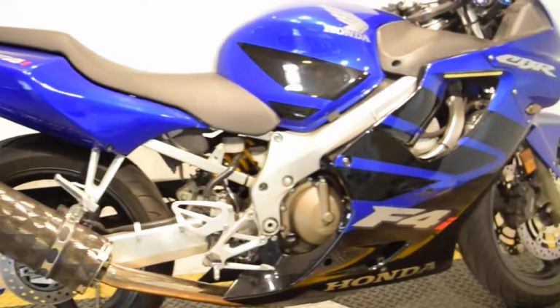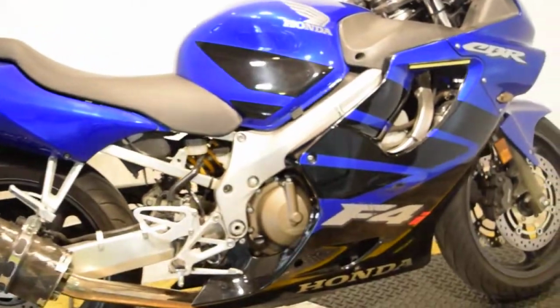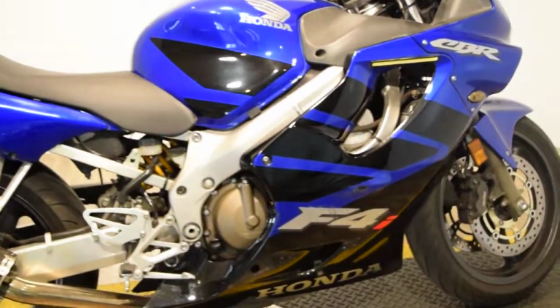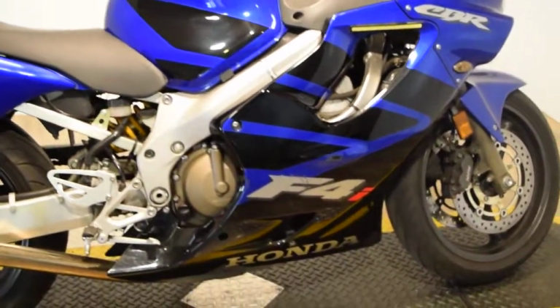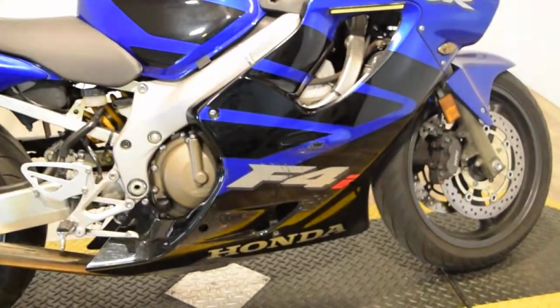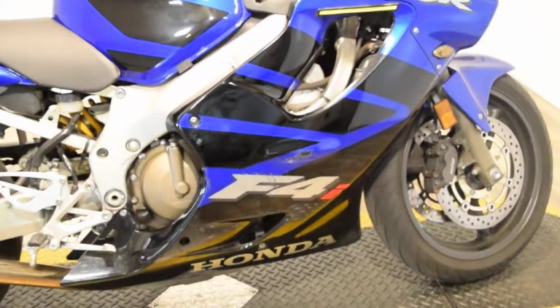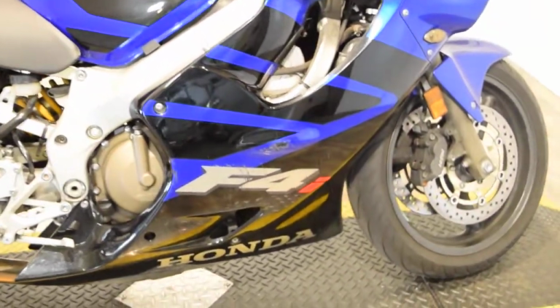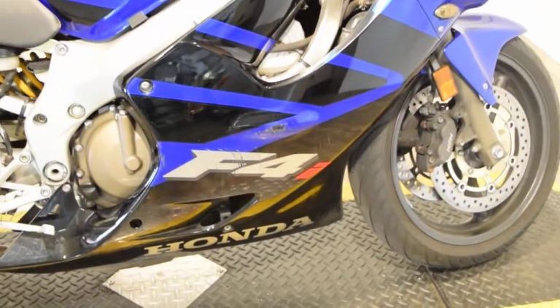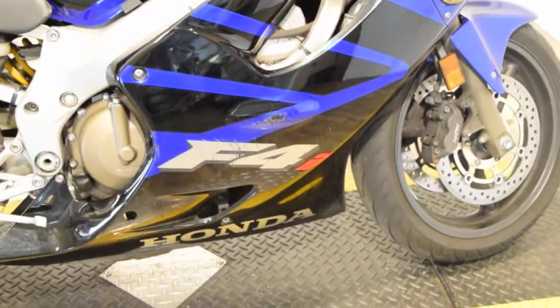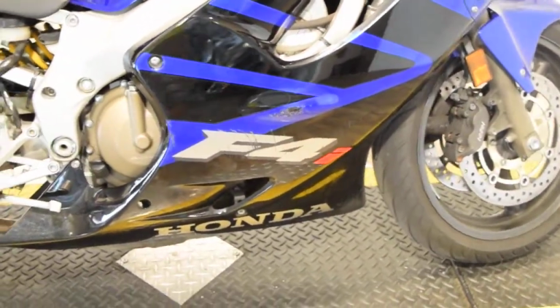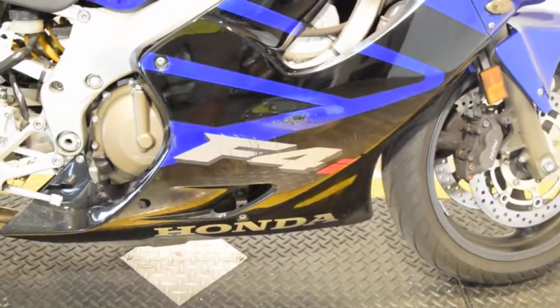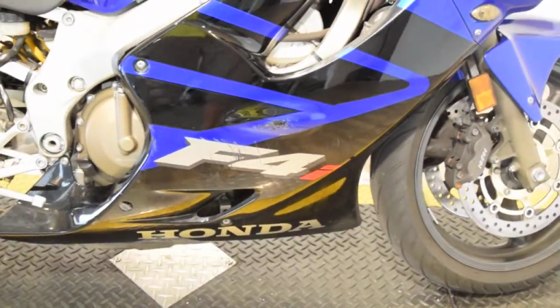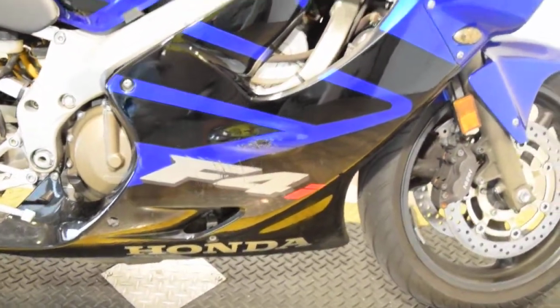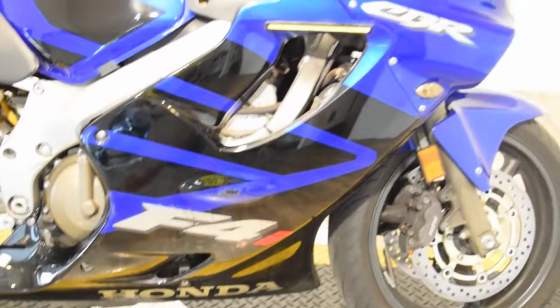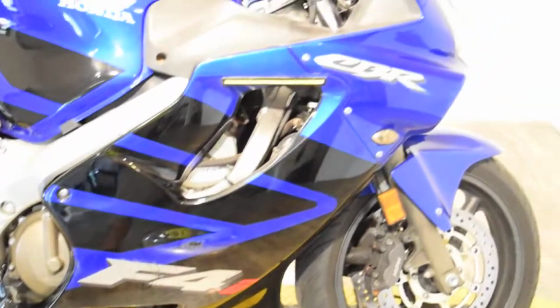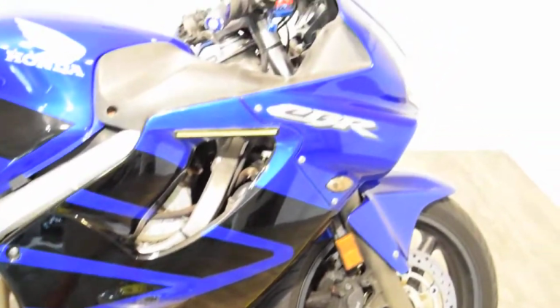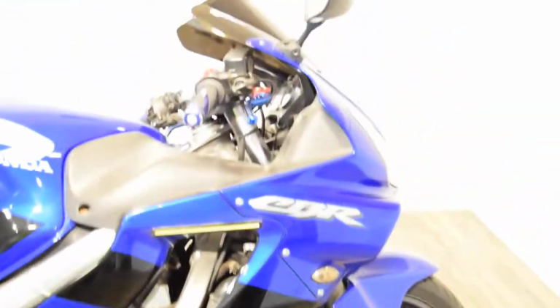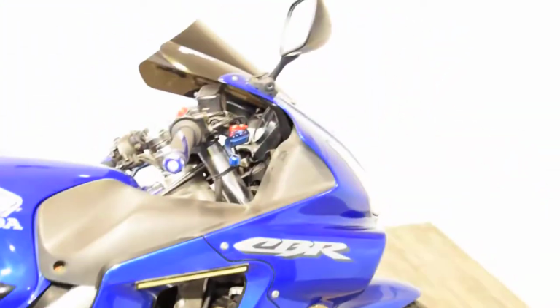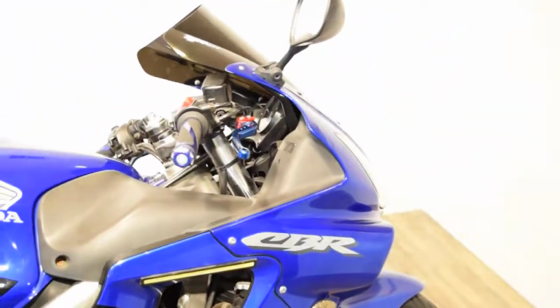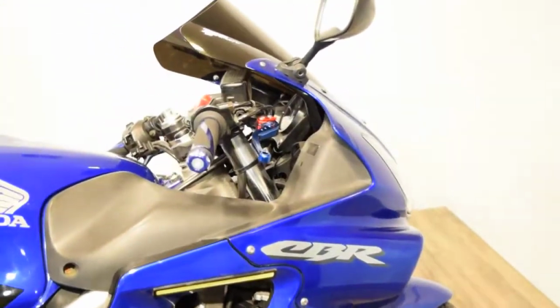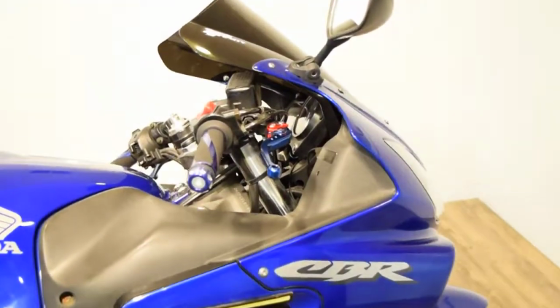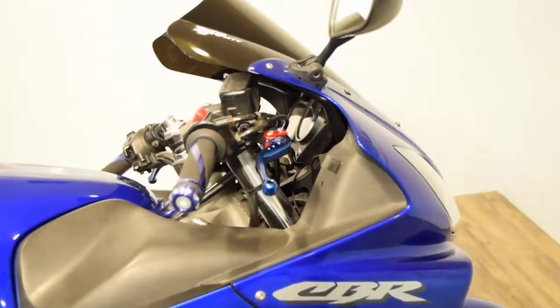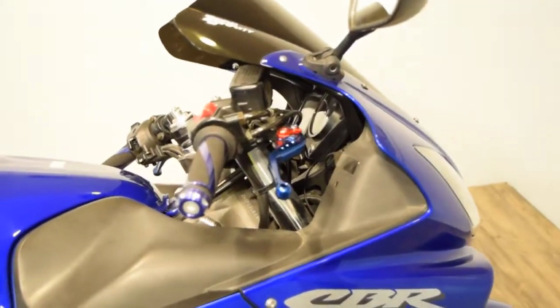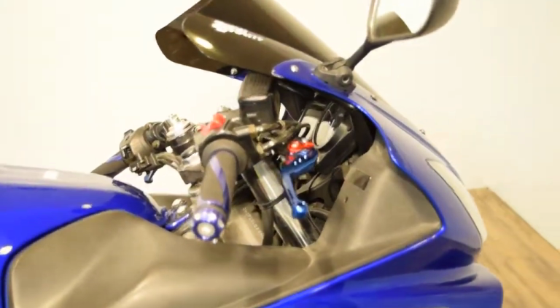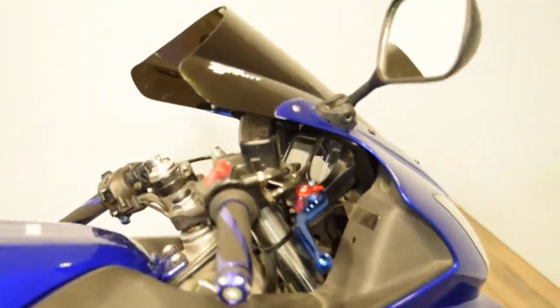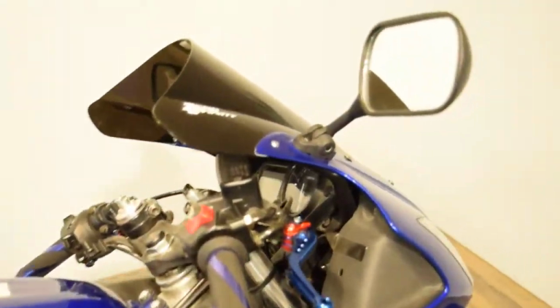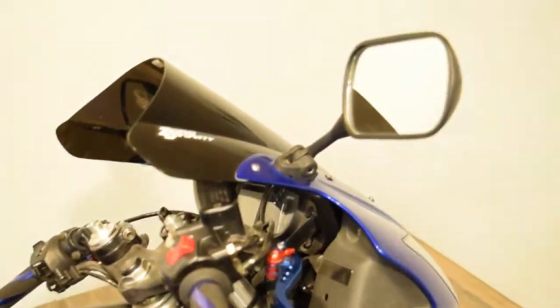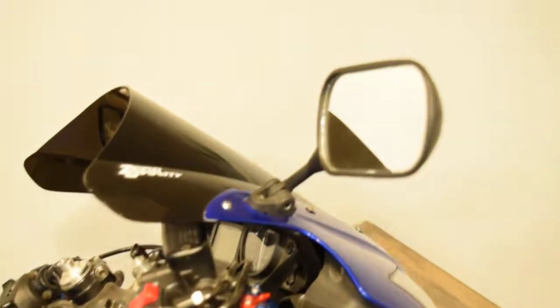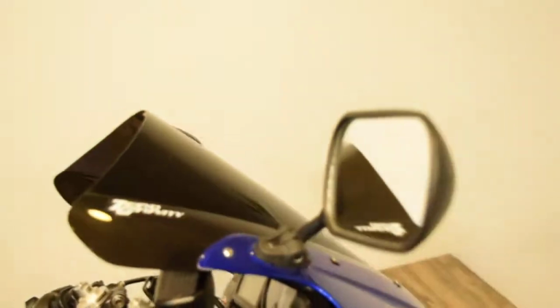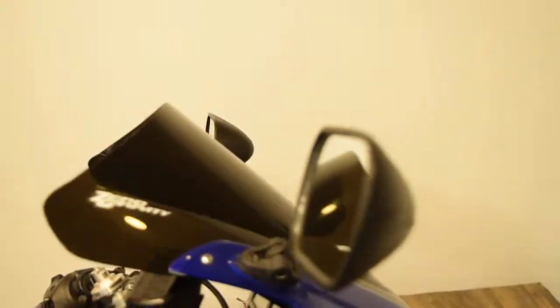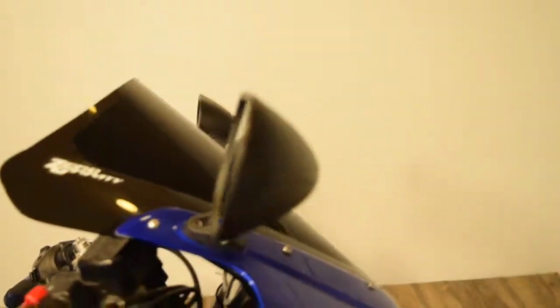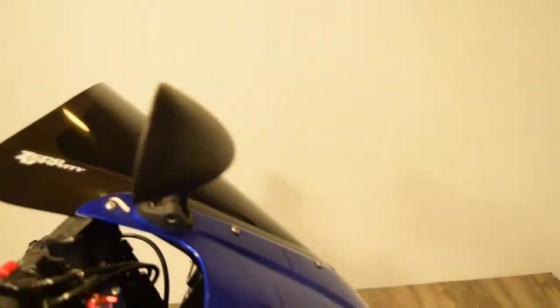It's got a little damage there on that fairing — a couple of little tip-over damage scuffs. It's got adjustable levers, different grips, Zero Gravity double bubble tinted windshield.